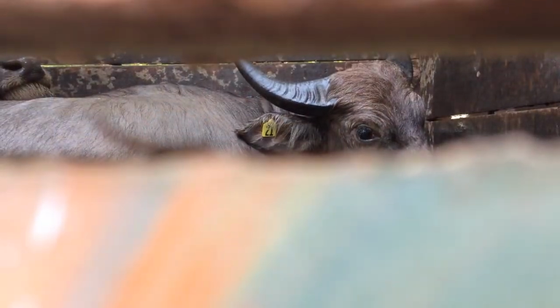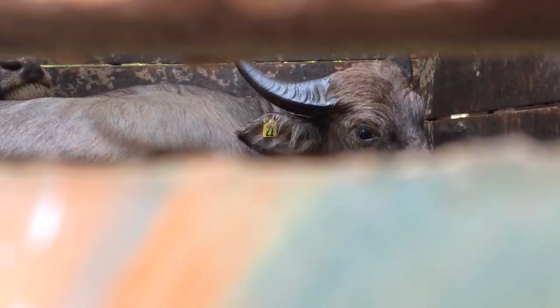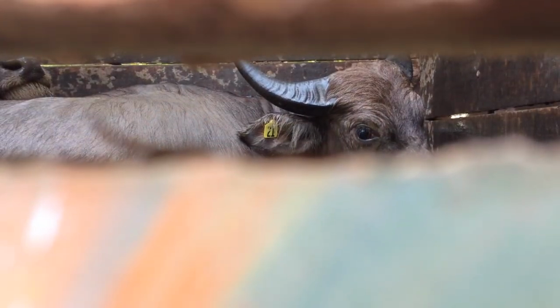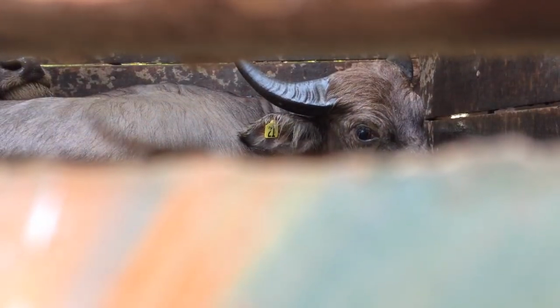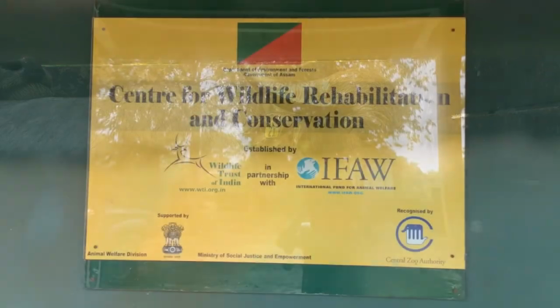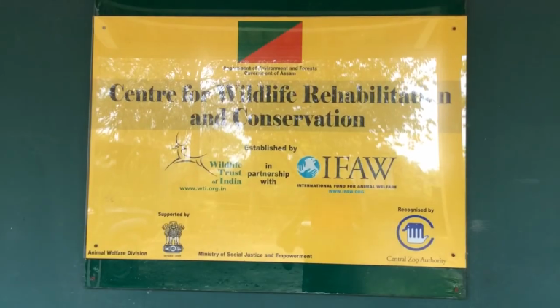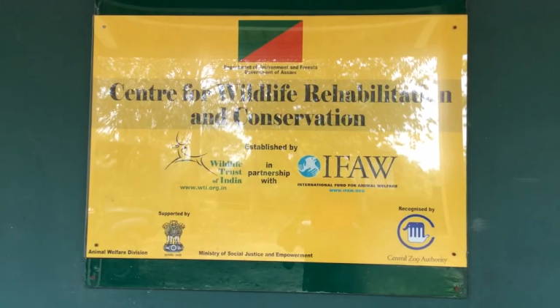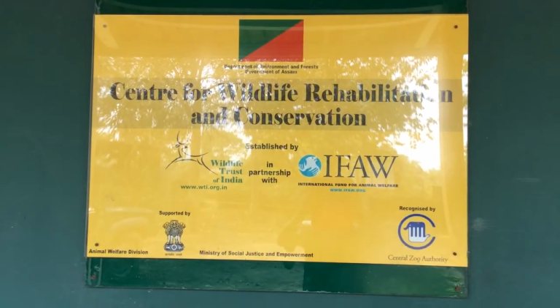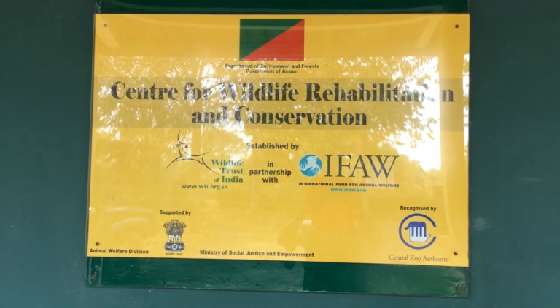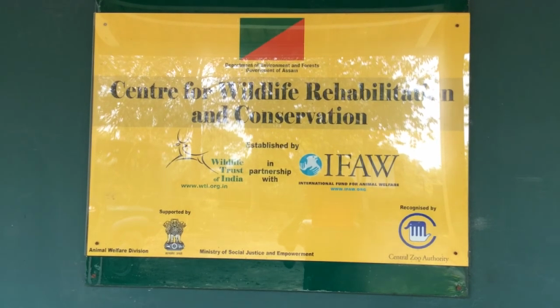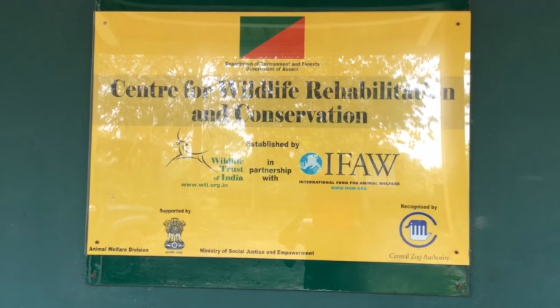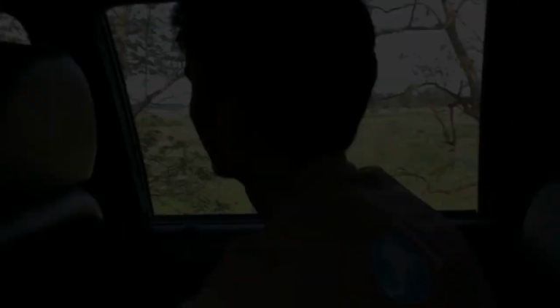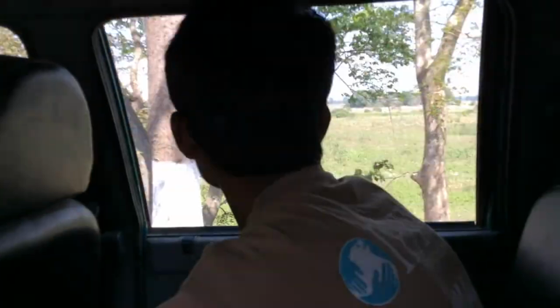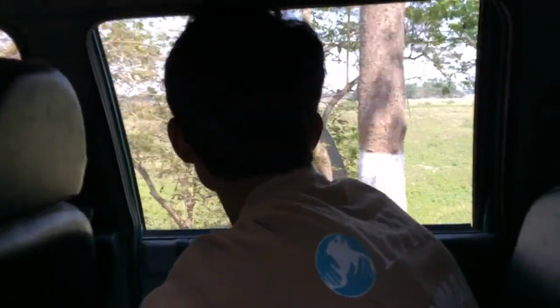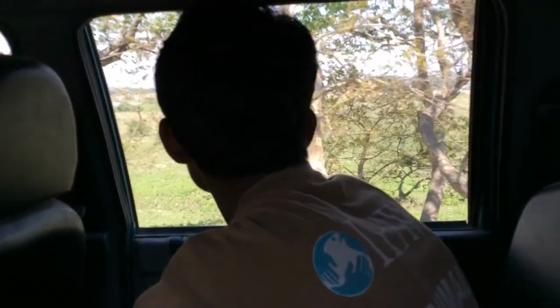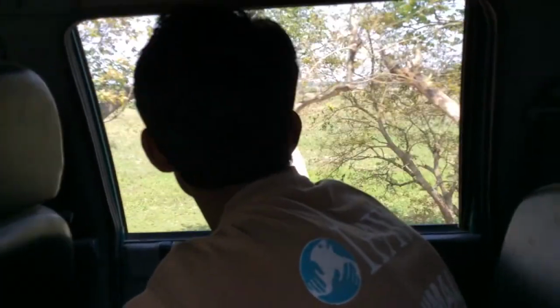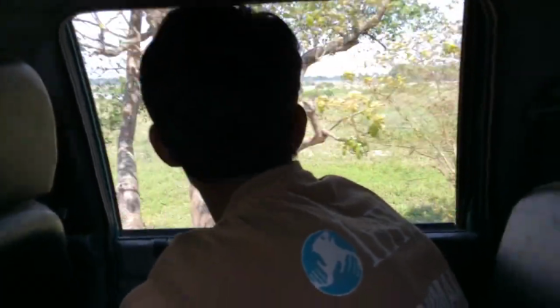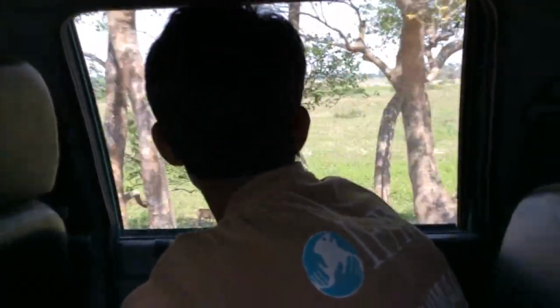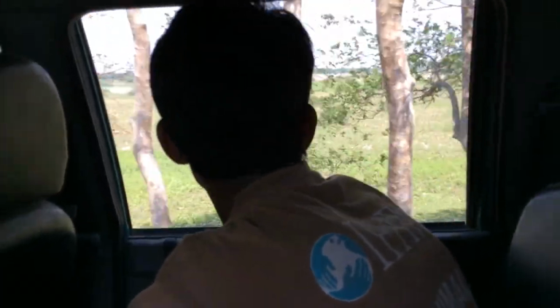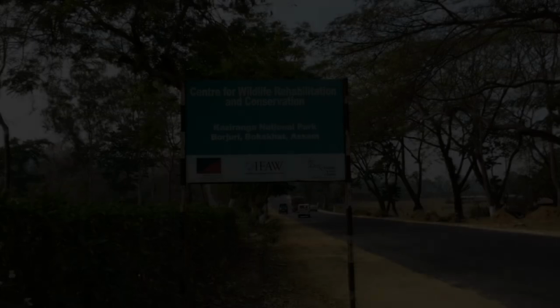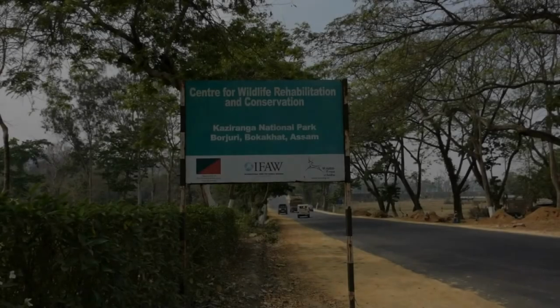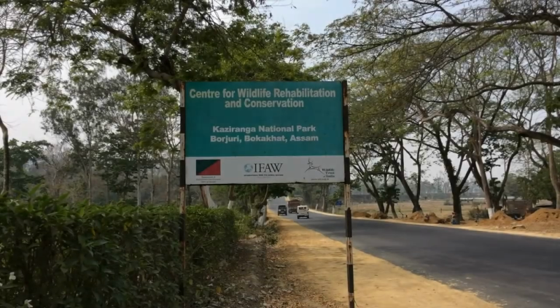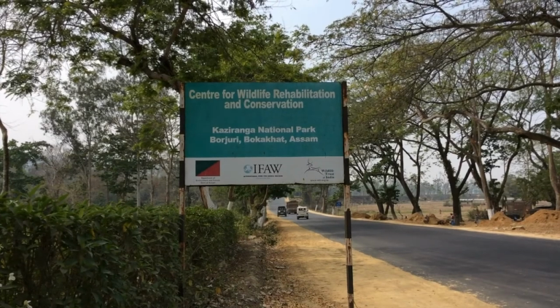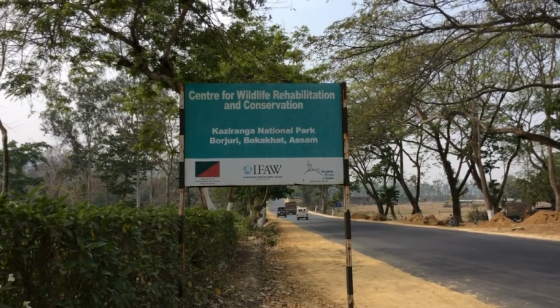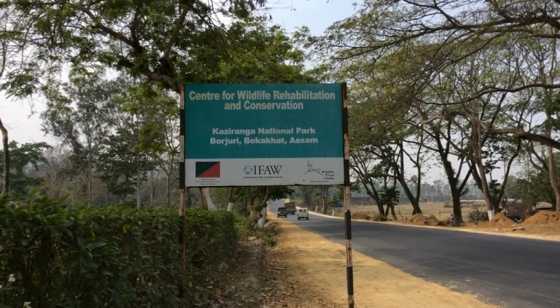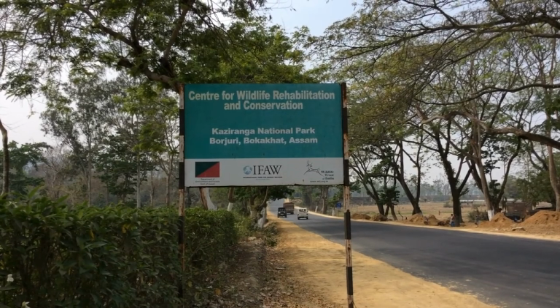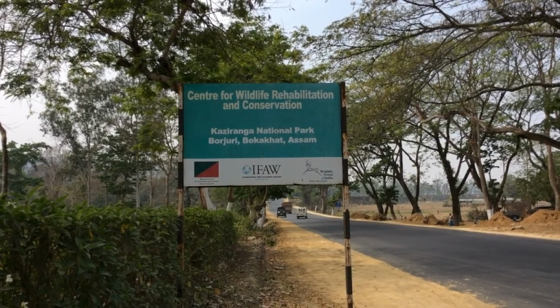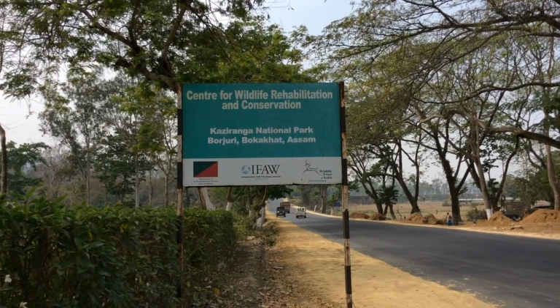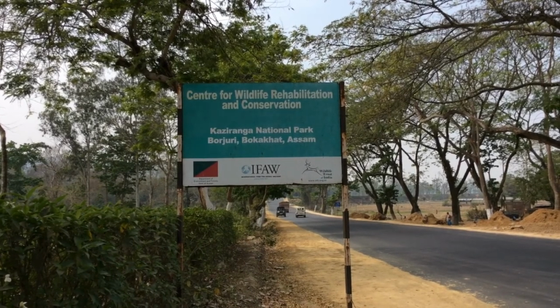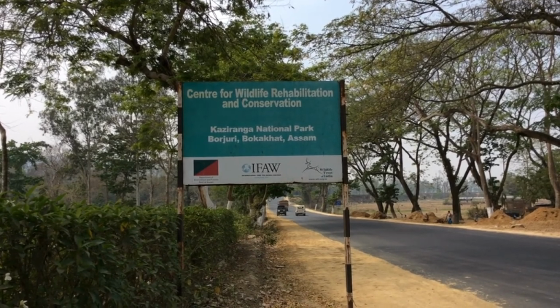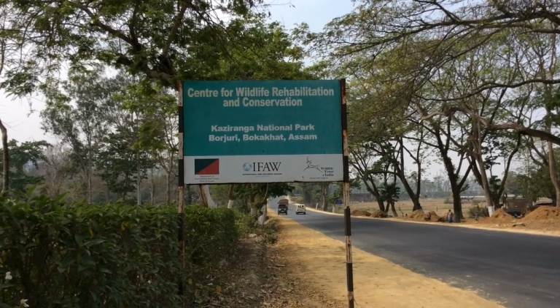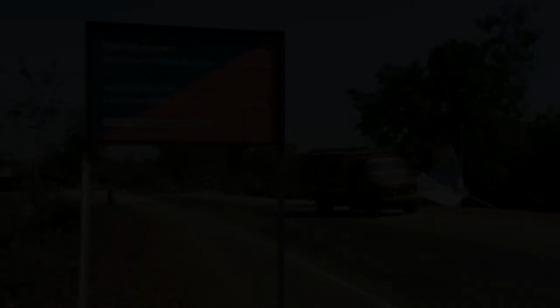The mobile veterinary service unit of CWRC led the convoy travelling 120 km from Kaziranga National Park to Burhasapuri Wildlife Sanctuary.